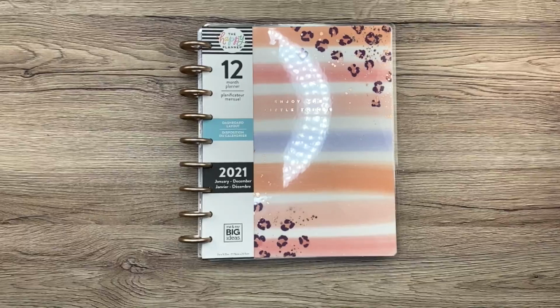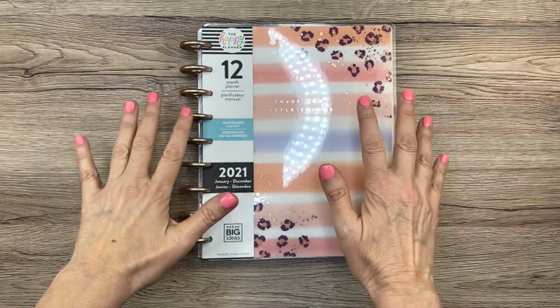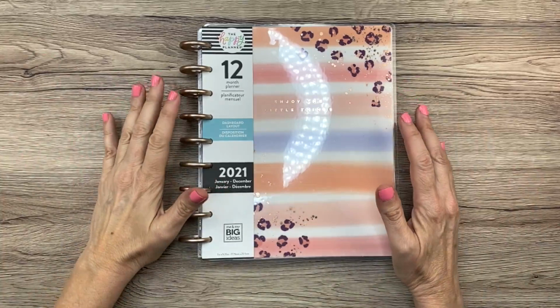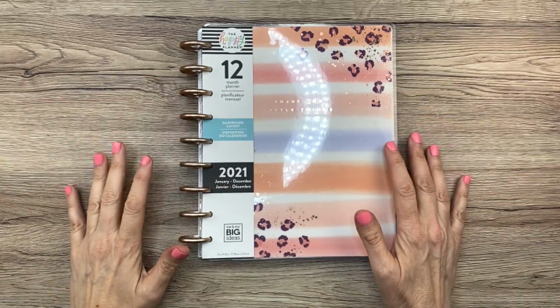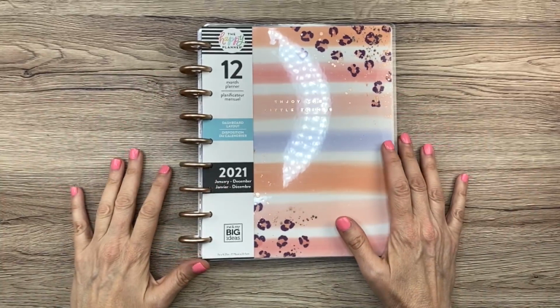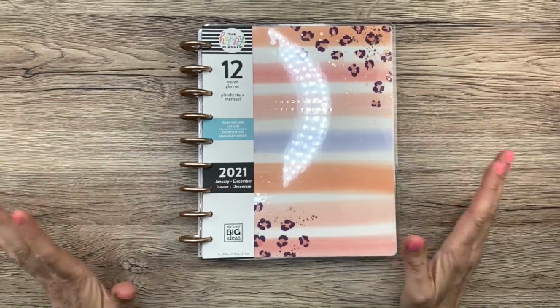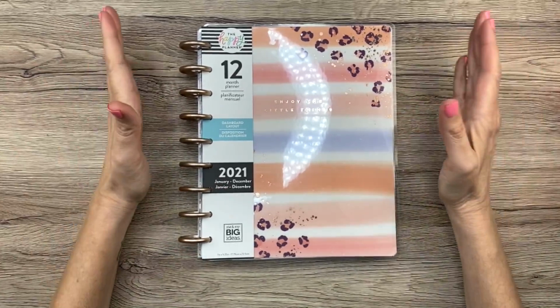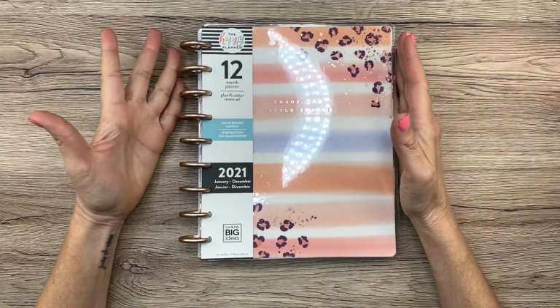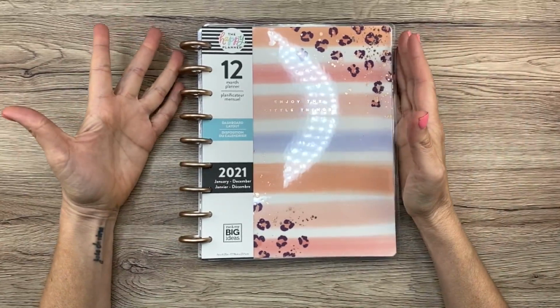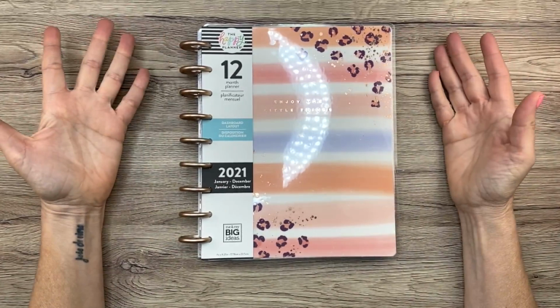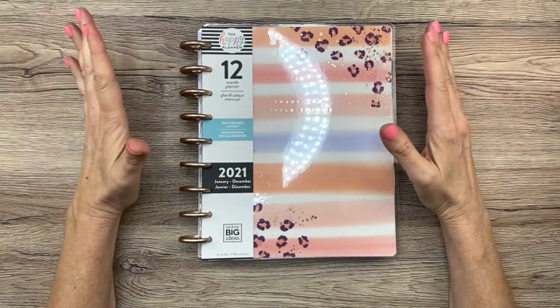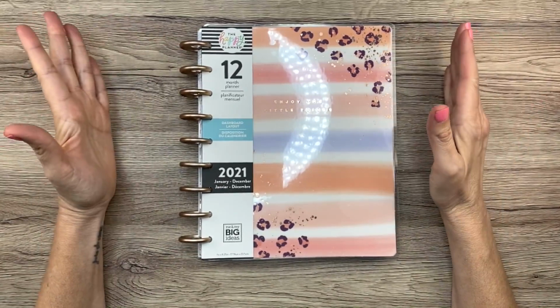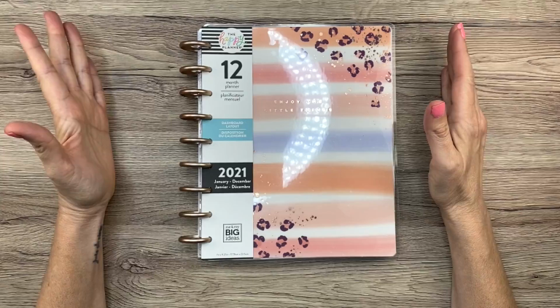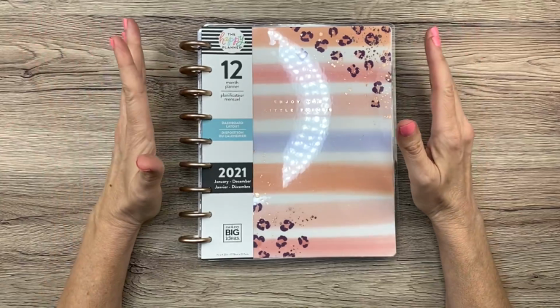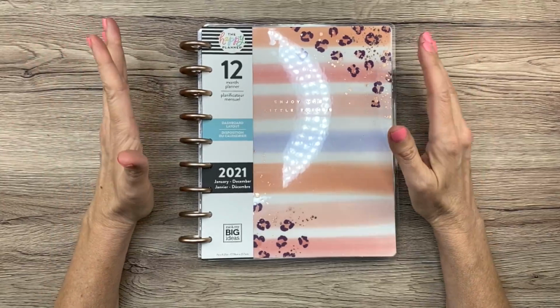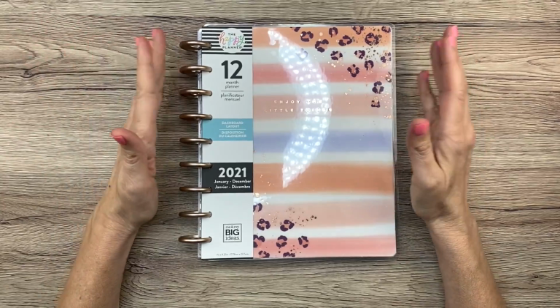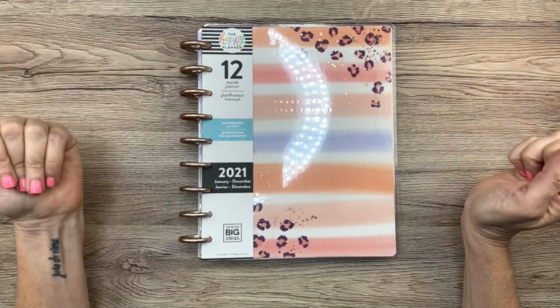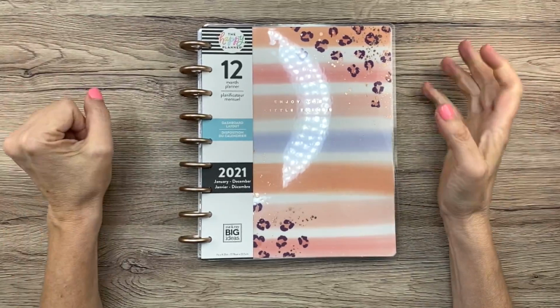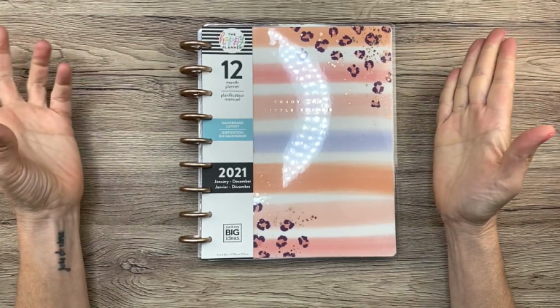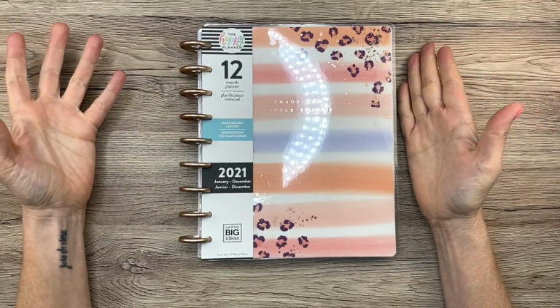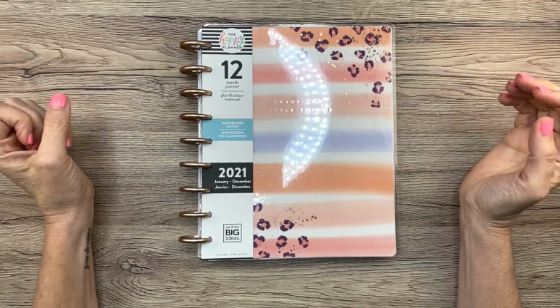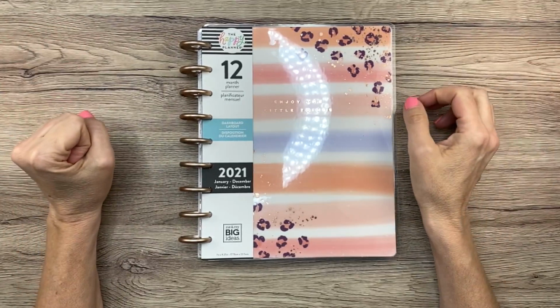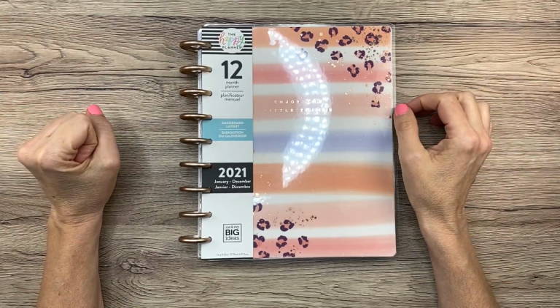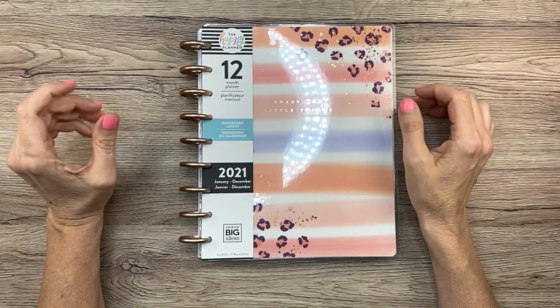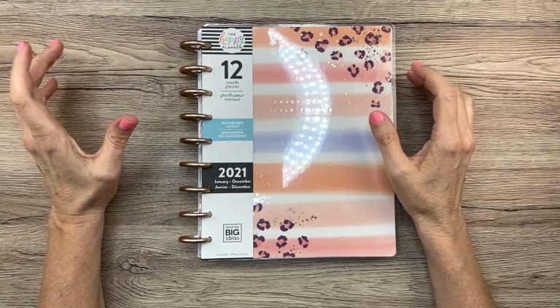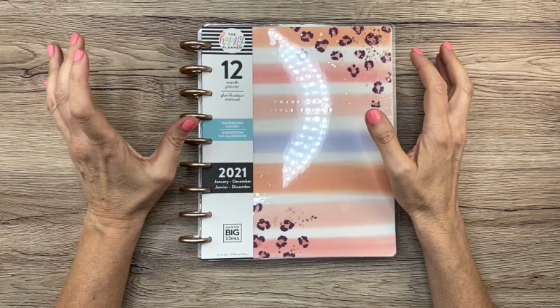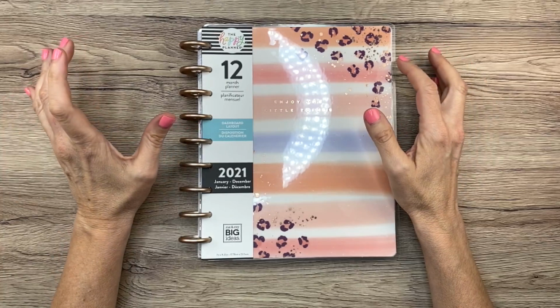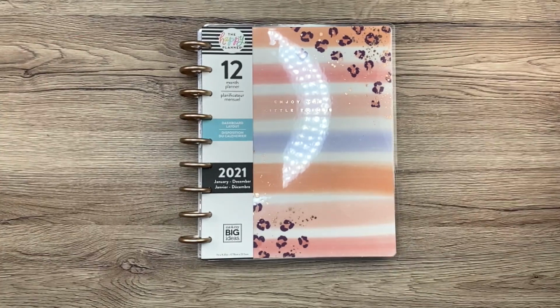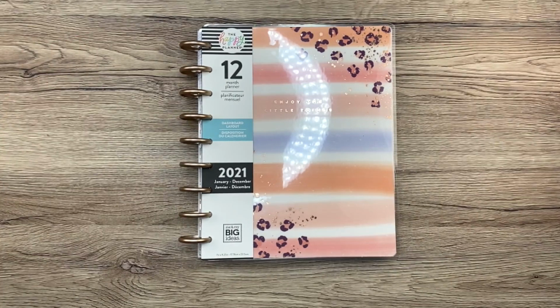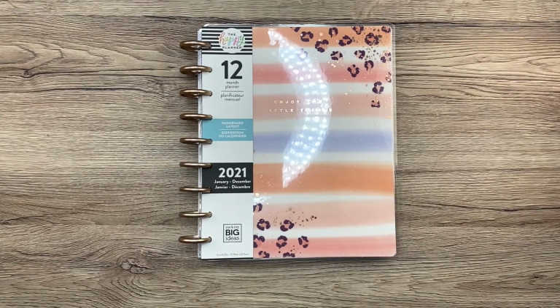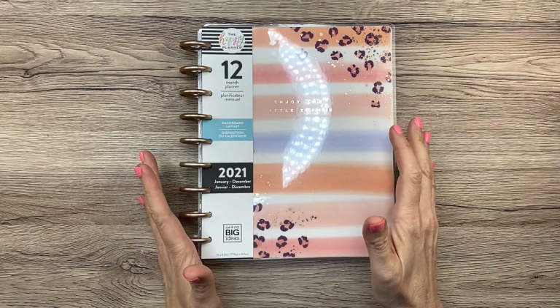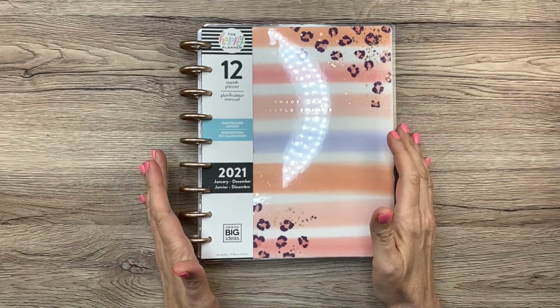Hey guys, it's Mary Ellen. Welcome back to my channel. This video is going to be a flip through of the Best Mom Ever 12 Month Happy Planner for 2021. This is a dashboard layout, so if you'd like to see that, stick around.